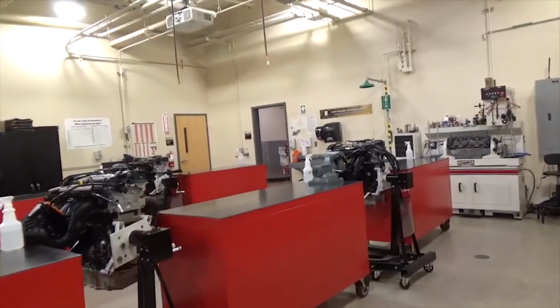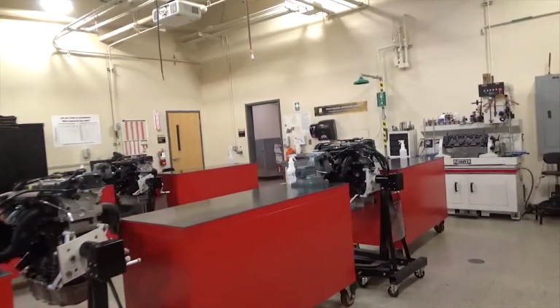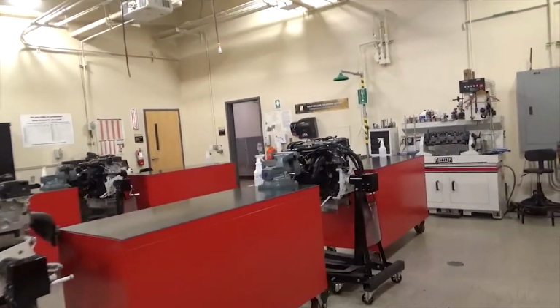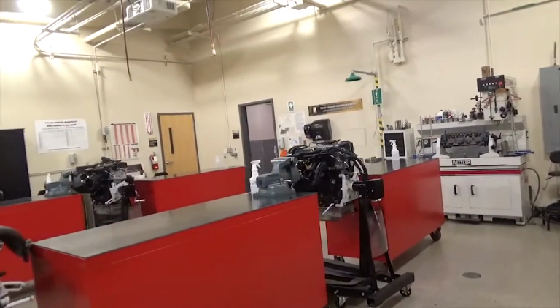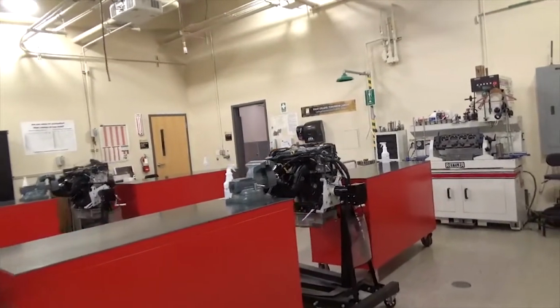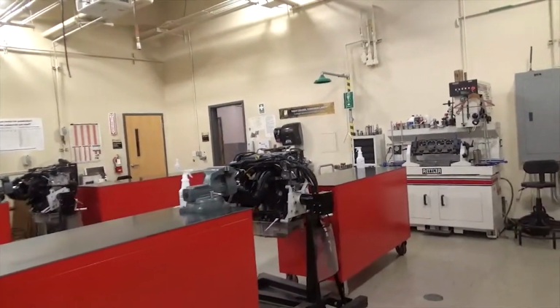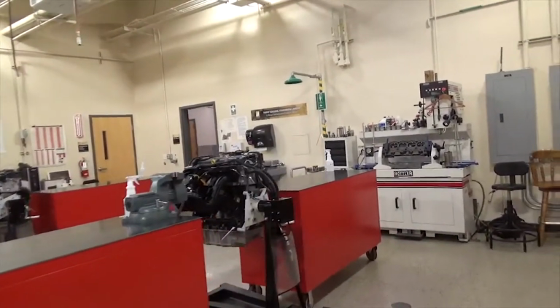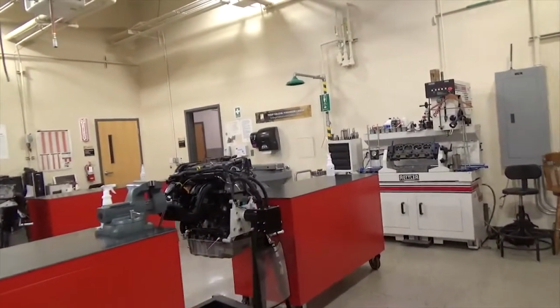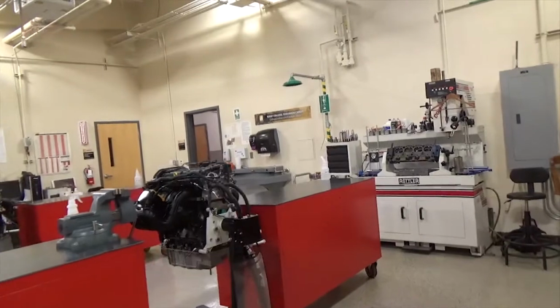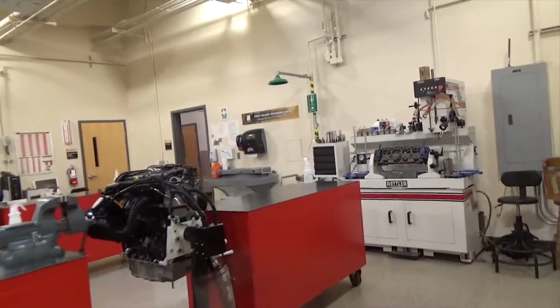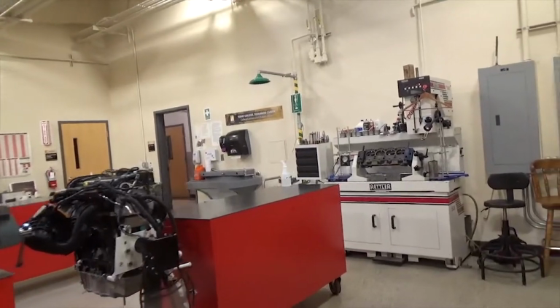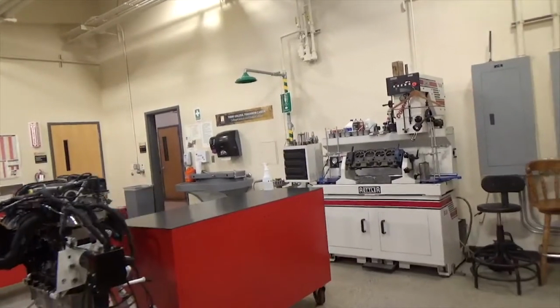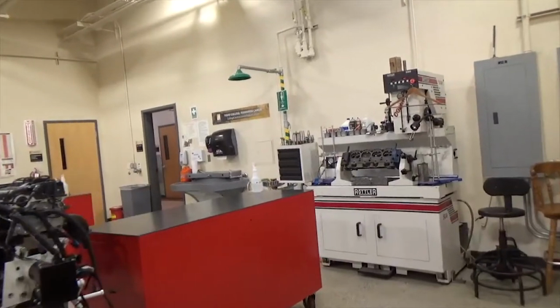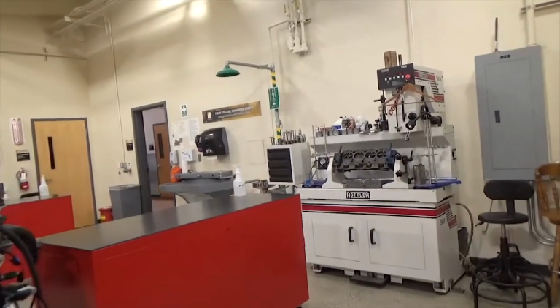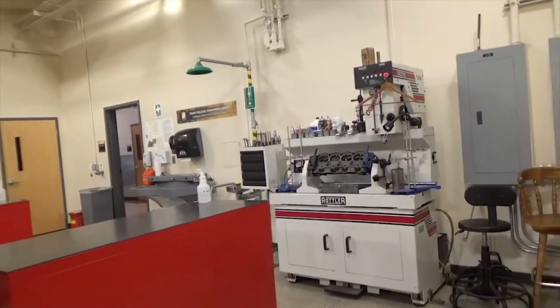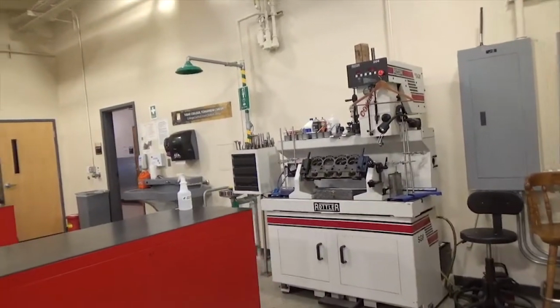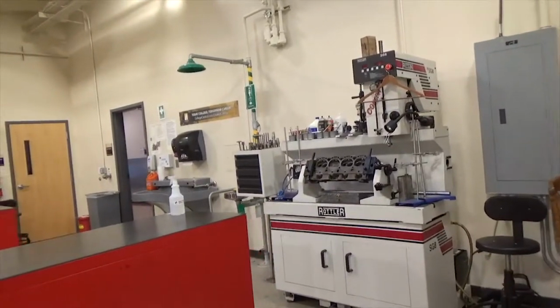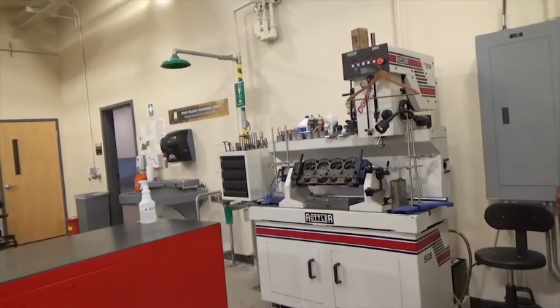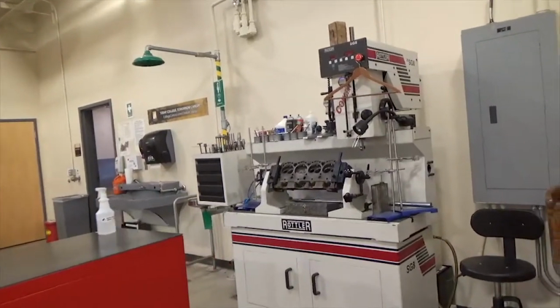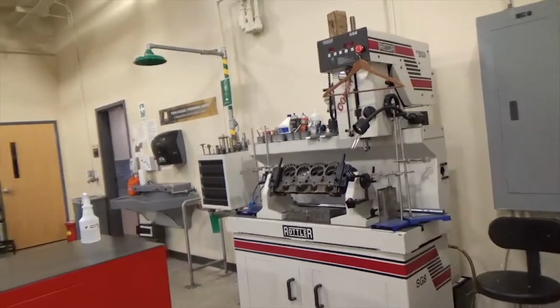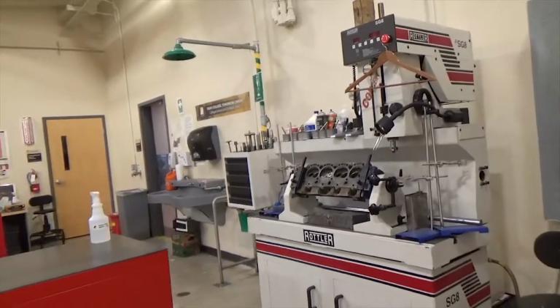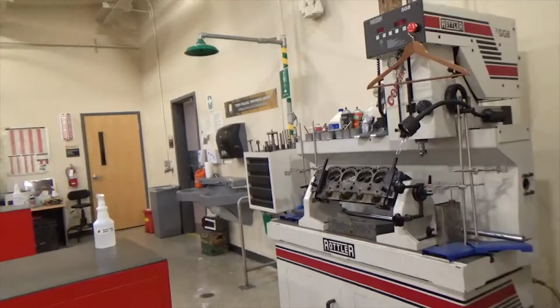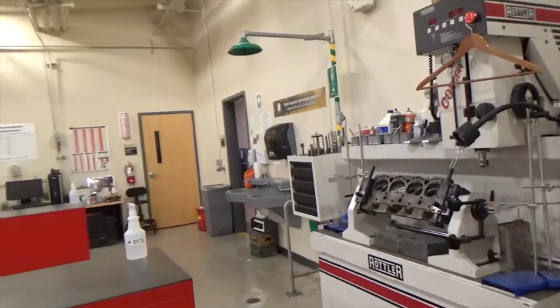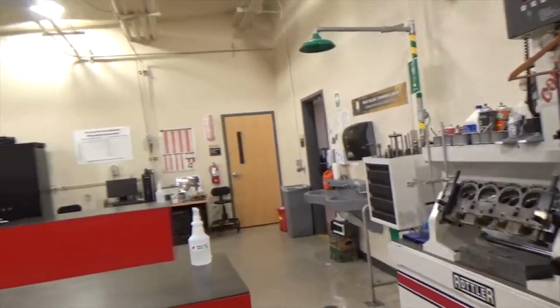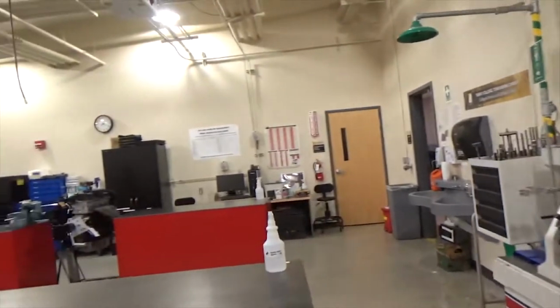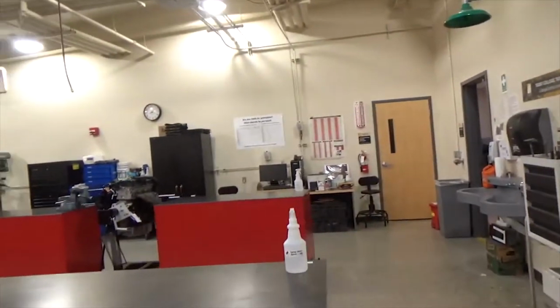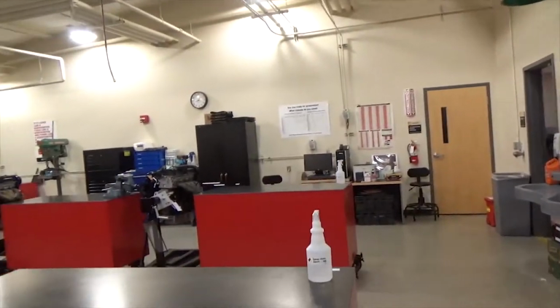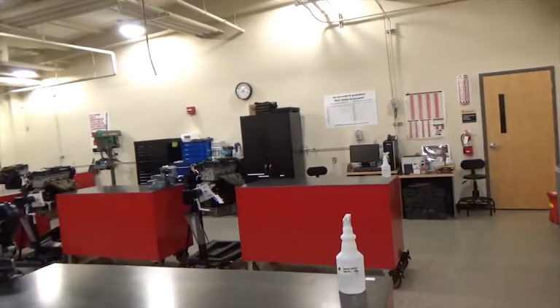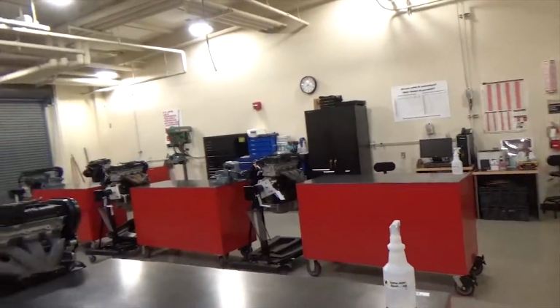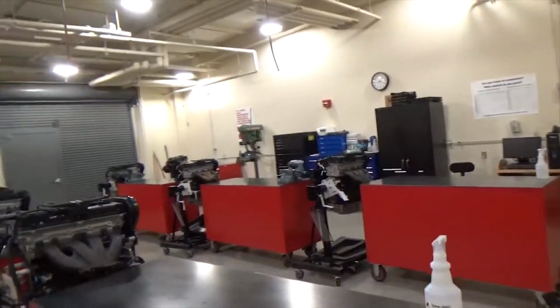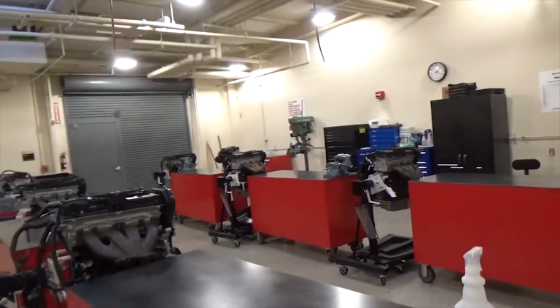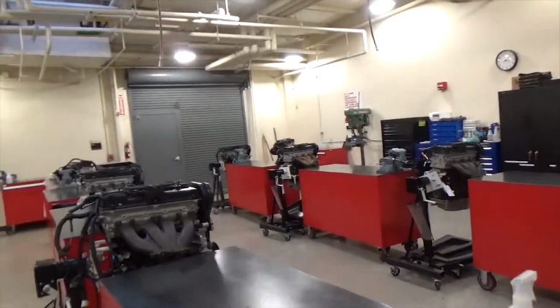In room 1414, we conduct our Engines course. Students receive hands-on experience disassembling, inspecting, measuring, and reassembling a modern design engine.